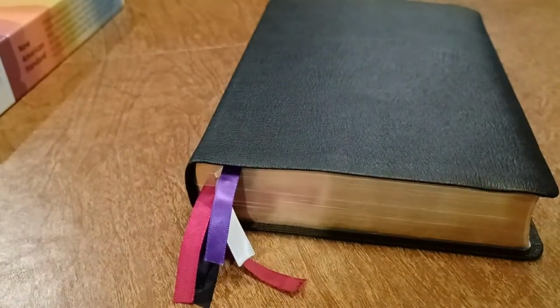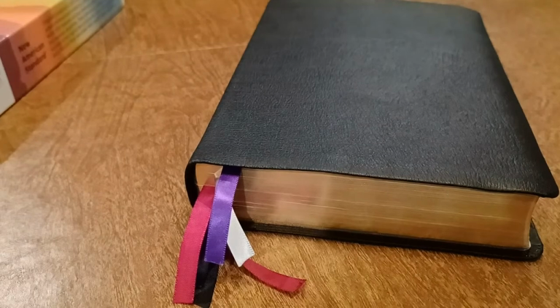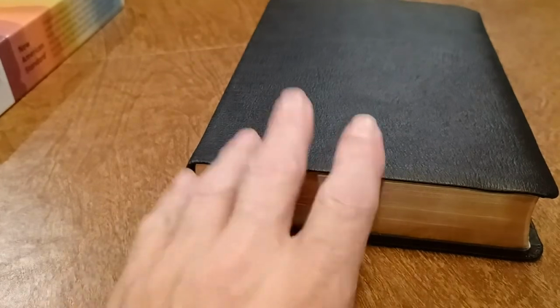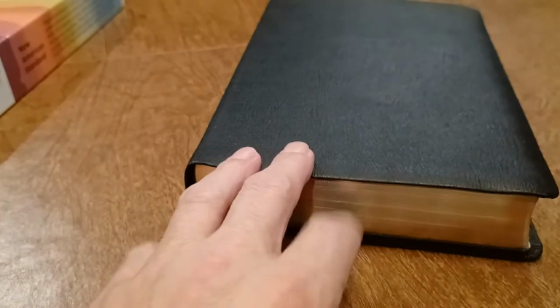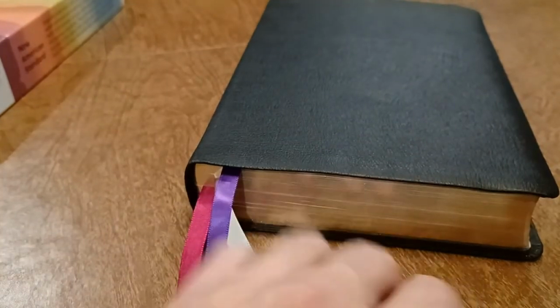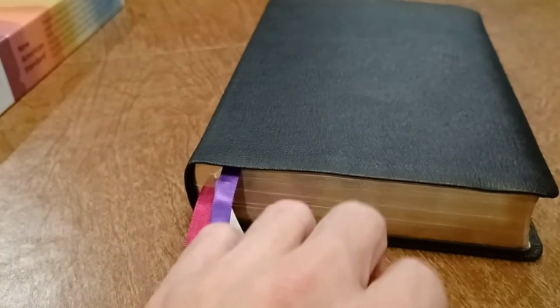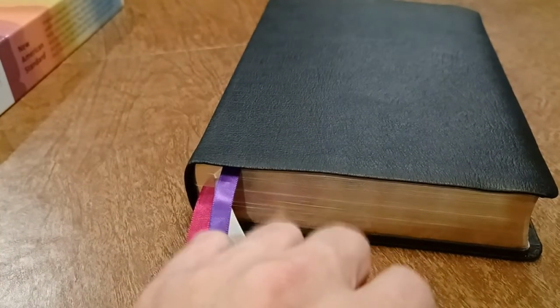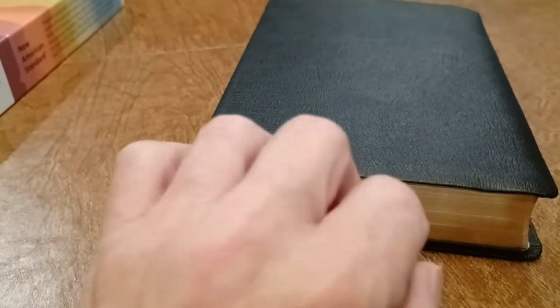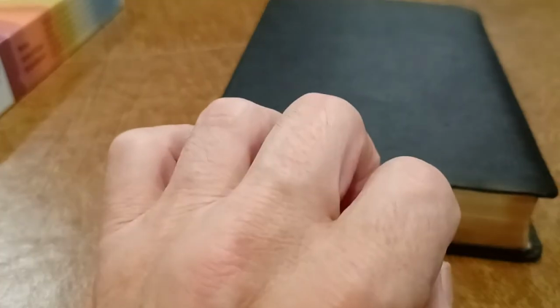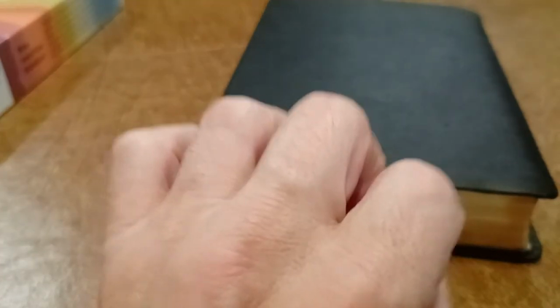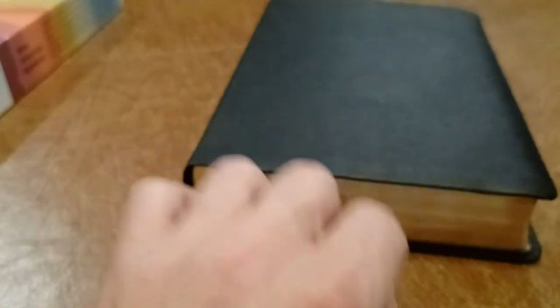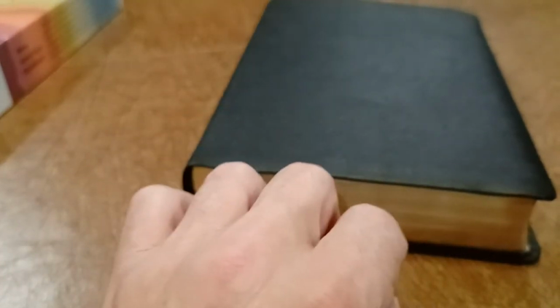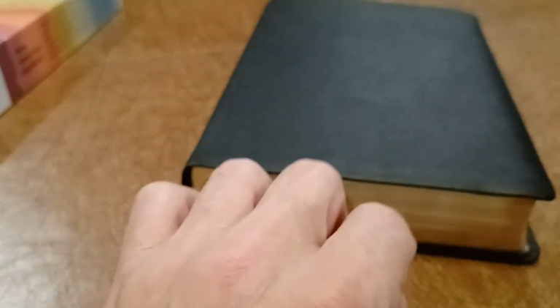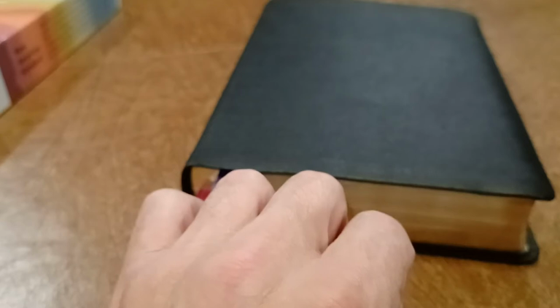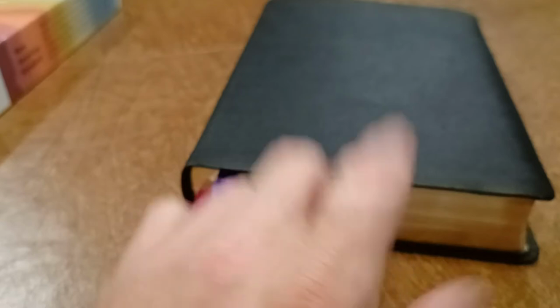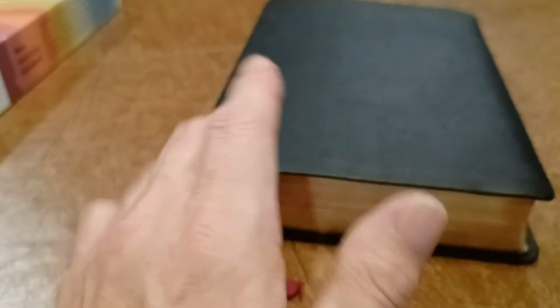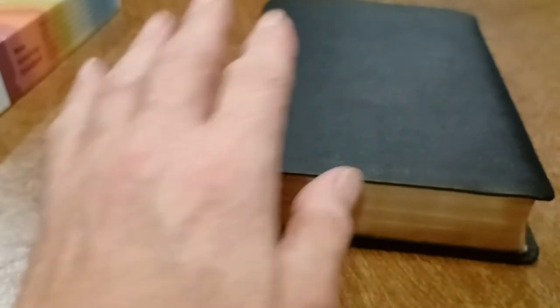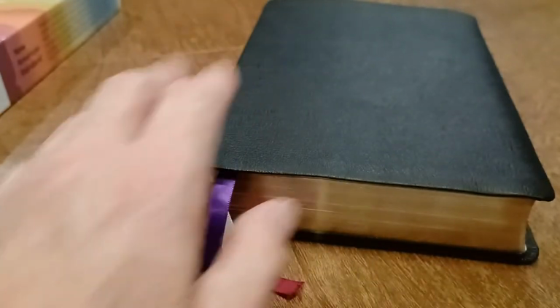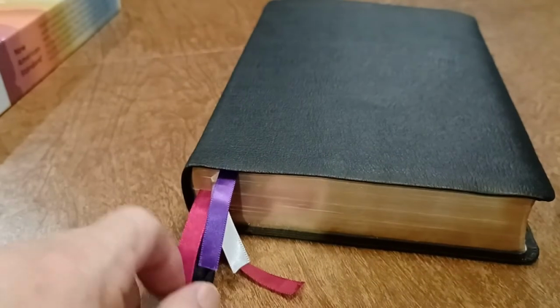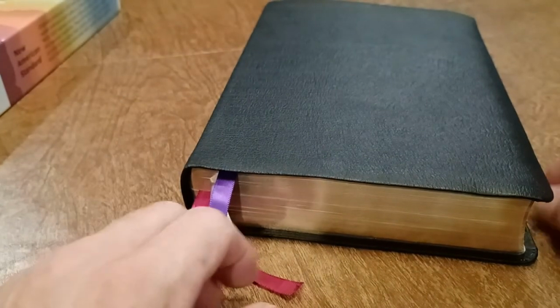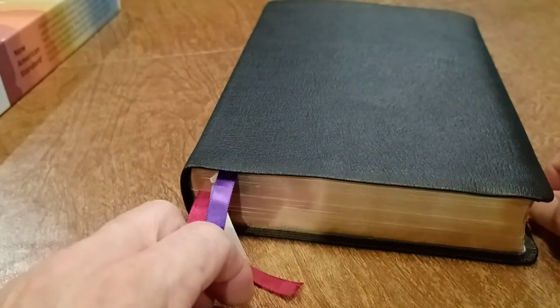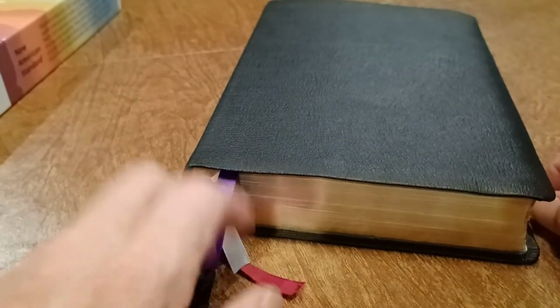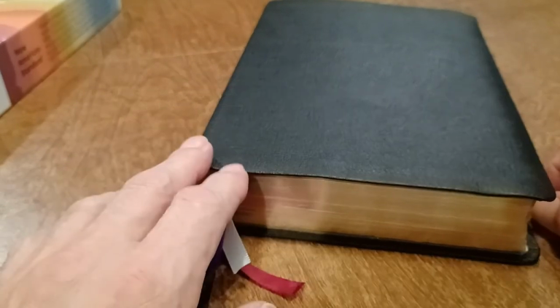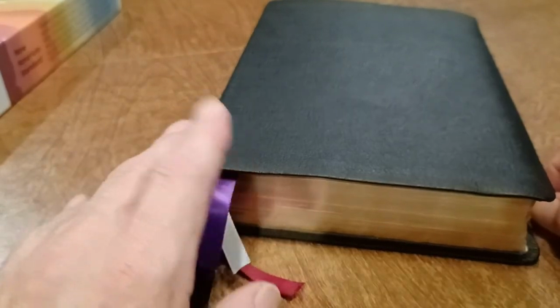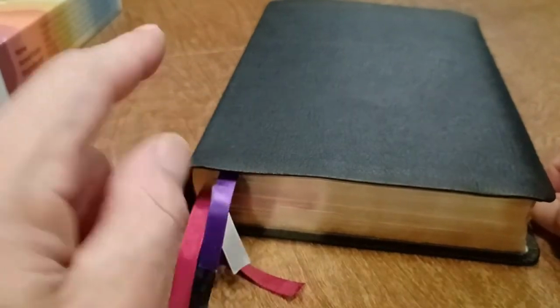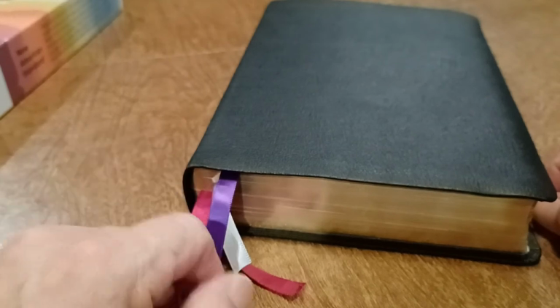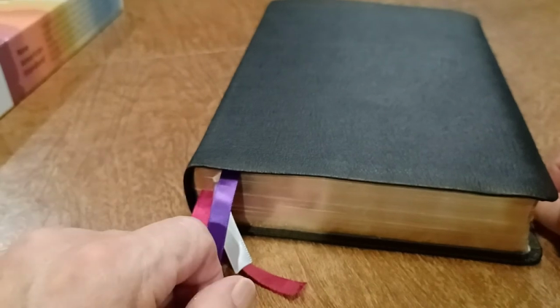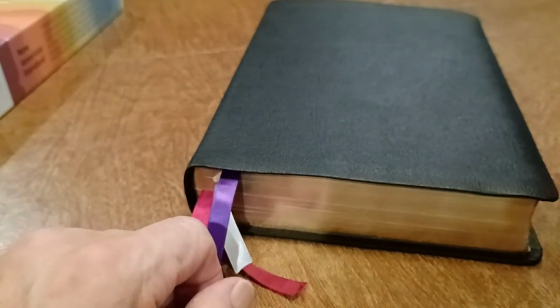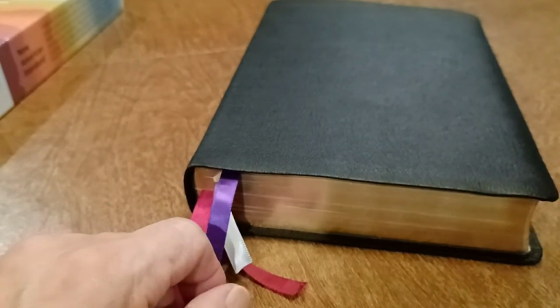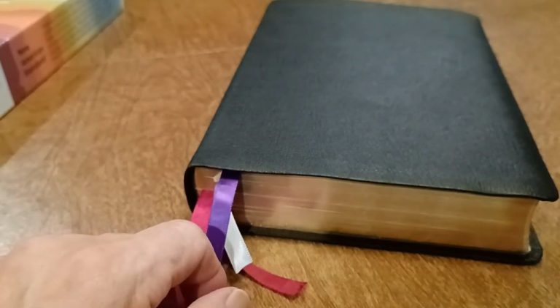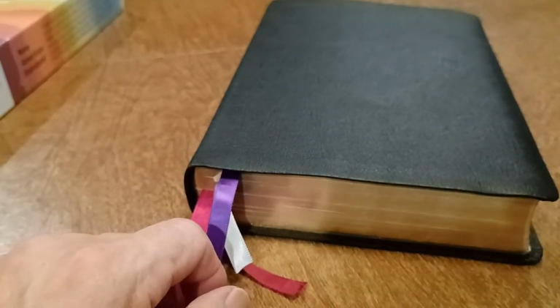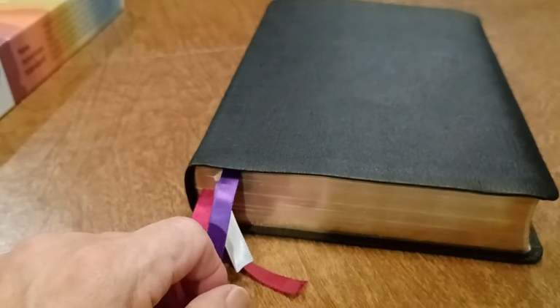That's my review of this Bible. And if you want to read a more extensive review, it's on my blog at sunsigns.blogspot.com — I'll leave a link below. Thank you for watching. Bye.